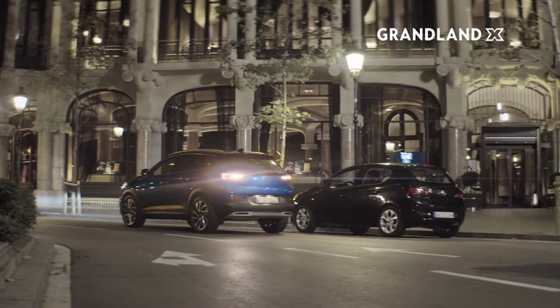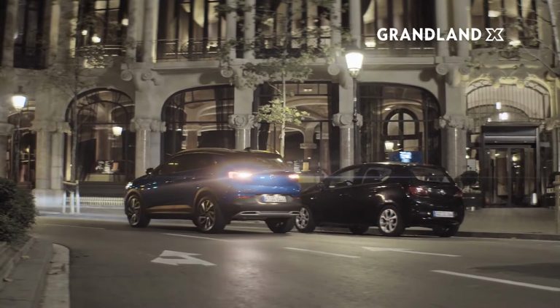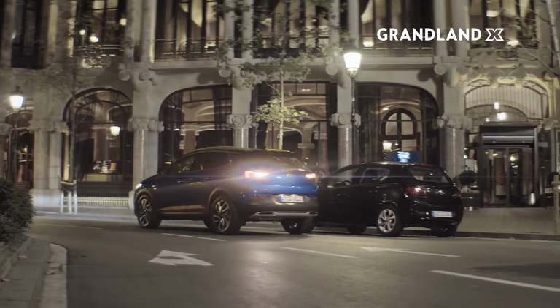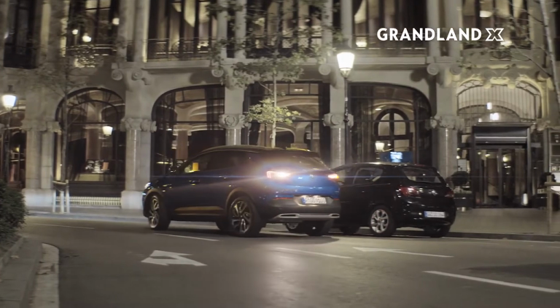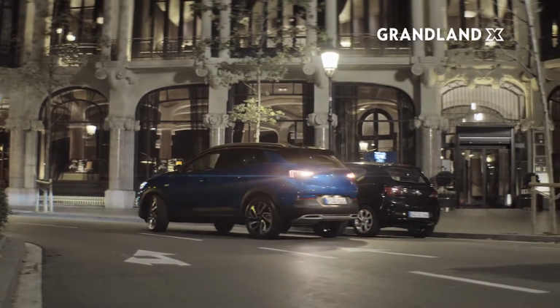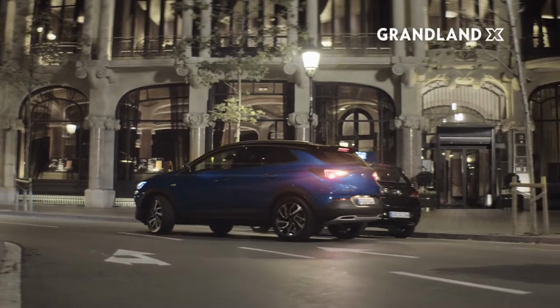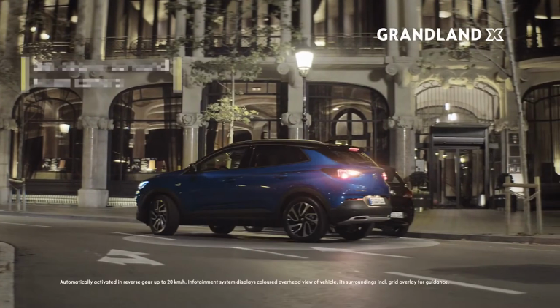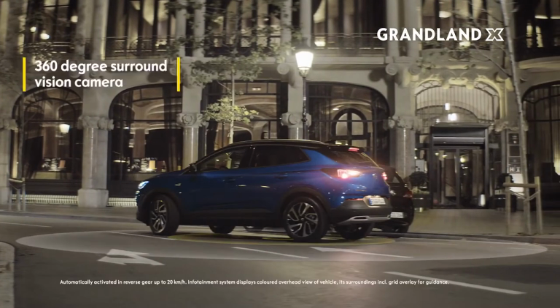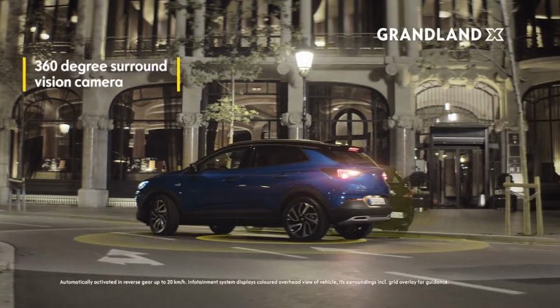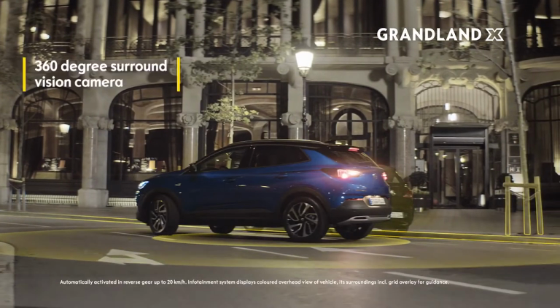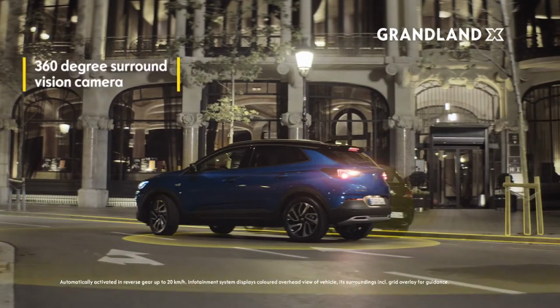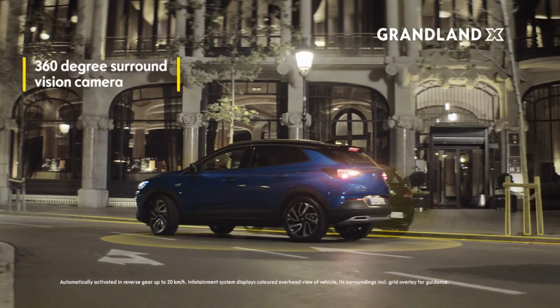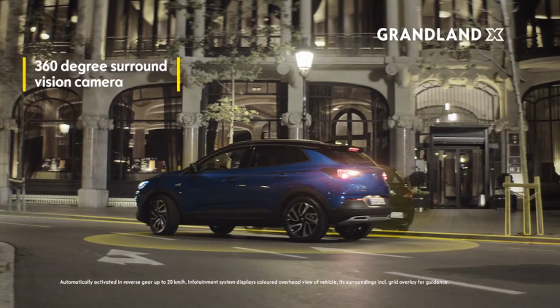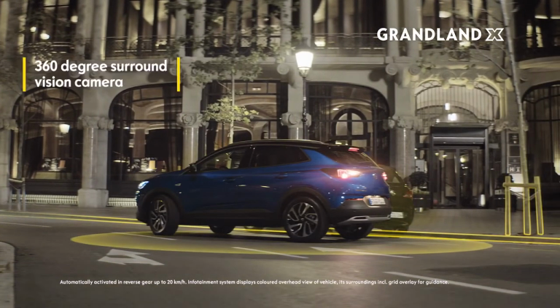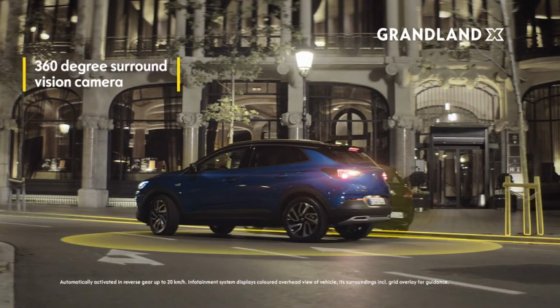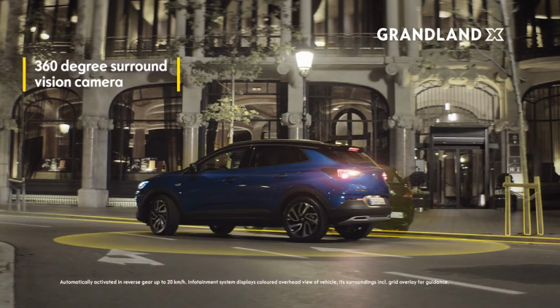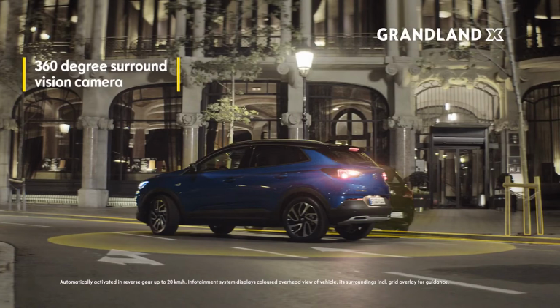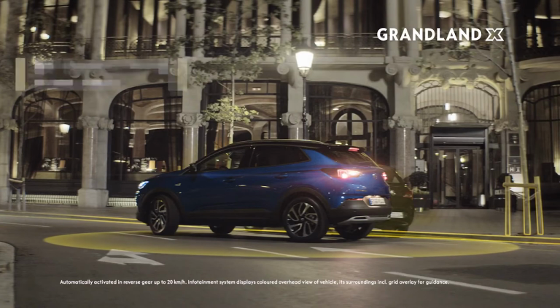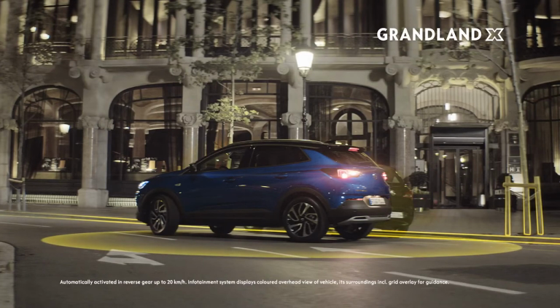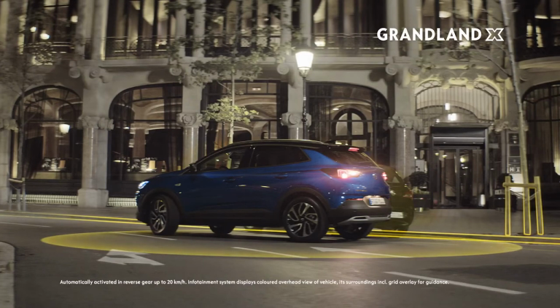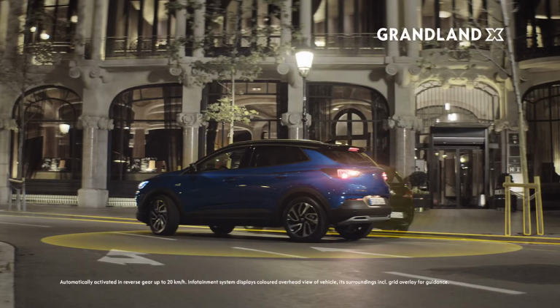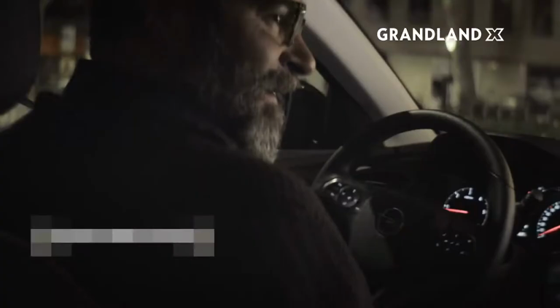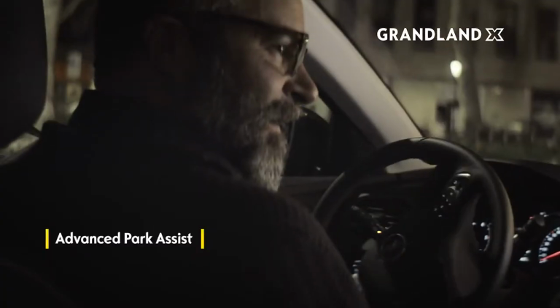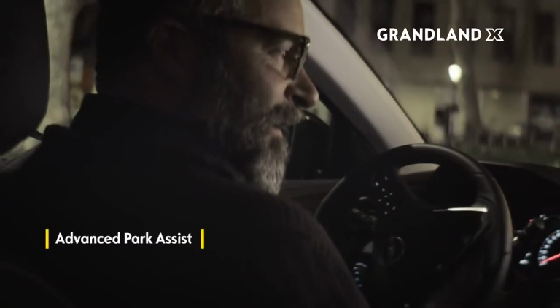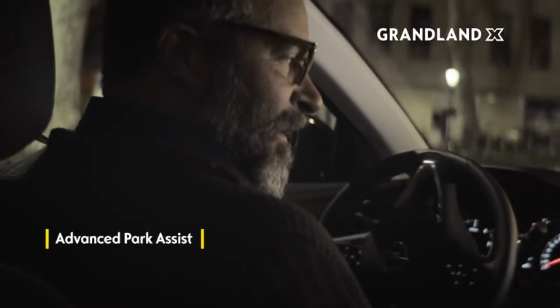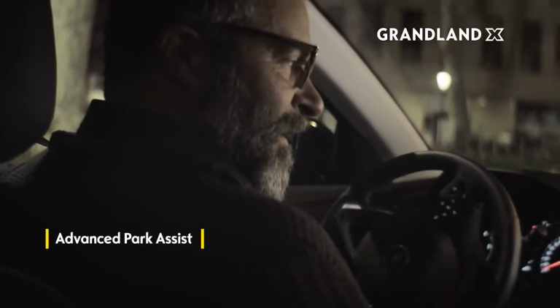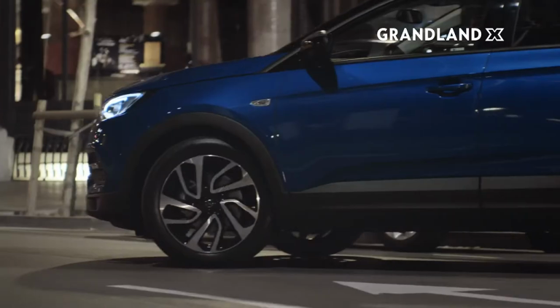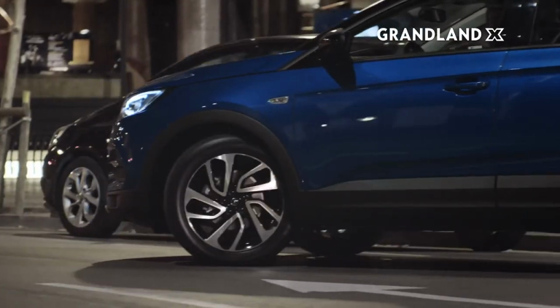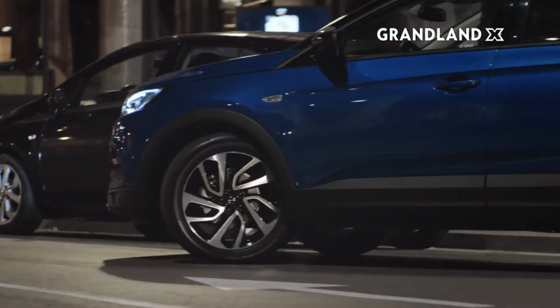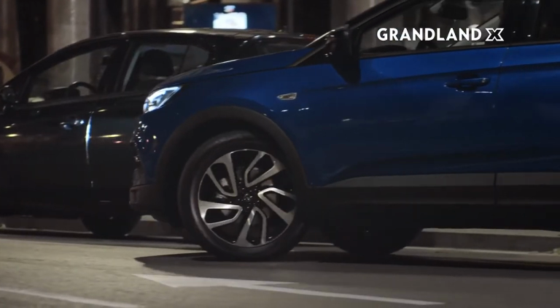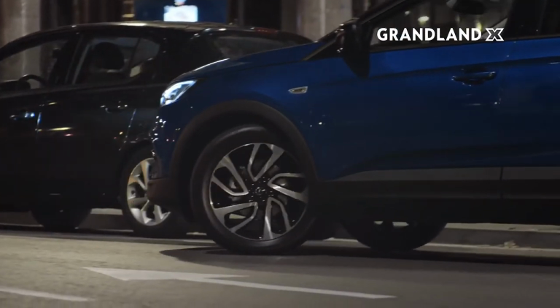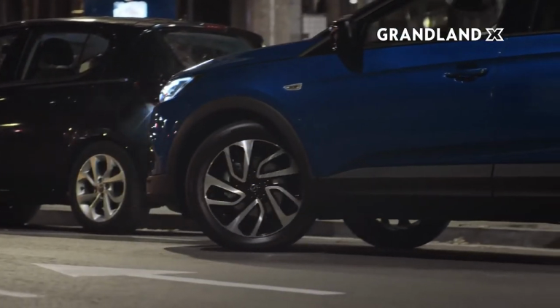When it's time to stop, the 360-degree surround-vision camera provides an overview of your surroundings. And the Advanced Park Assist helps you even in the tightest of spots.